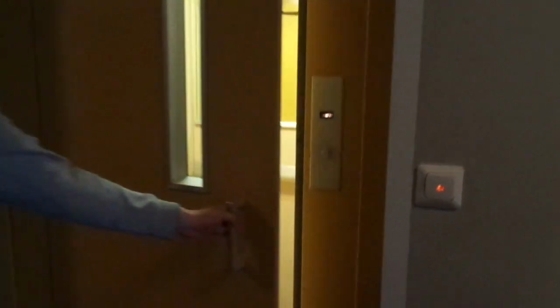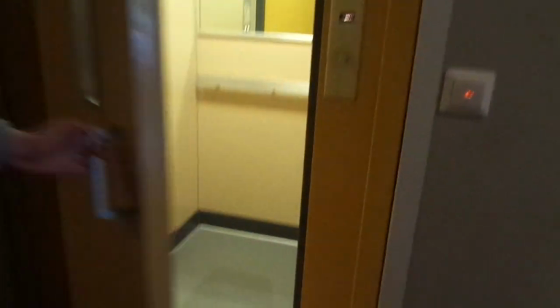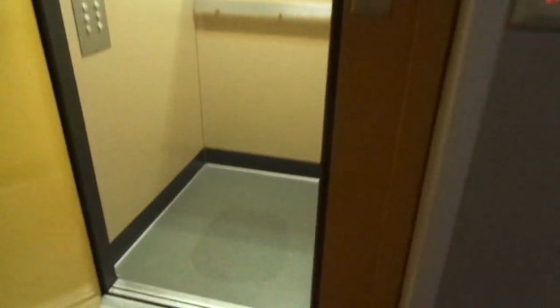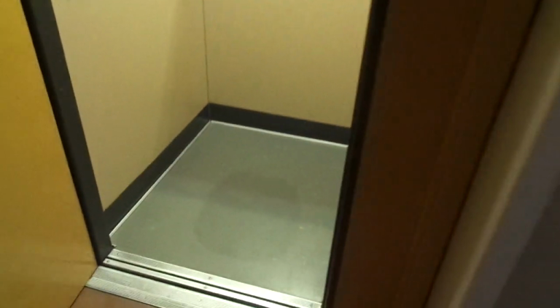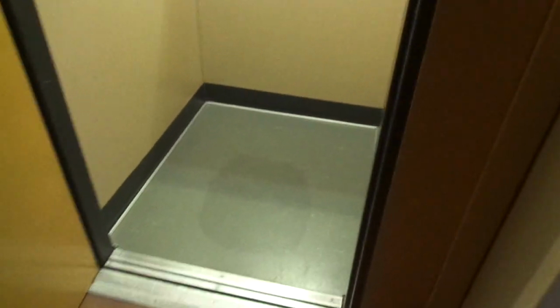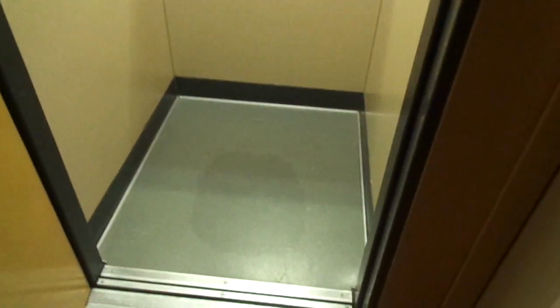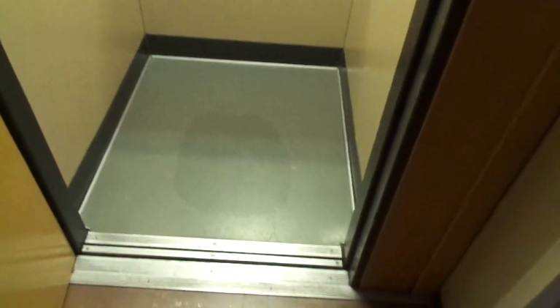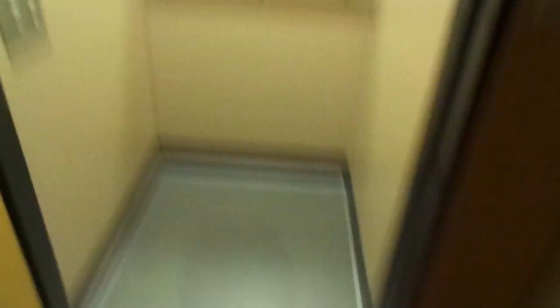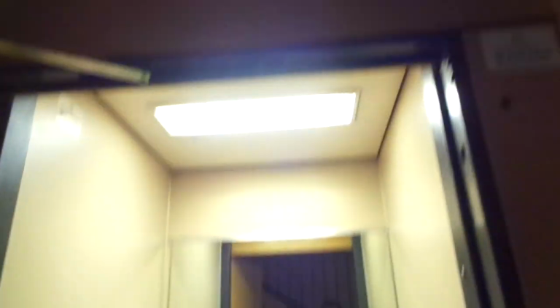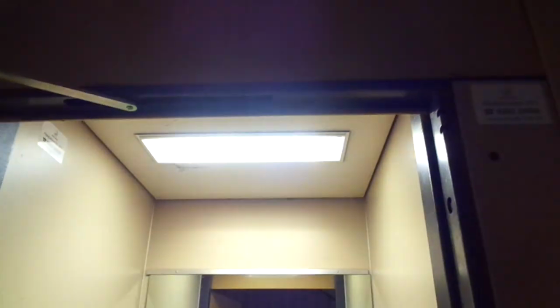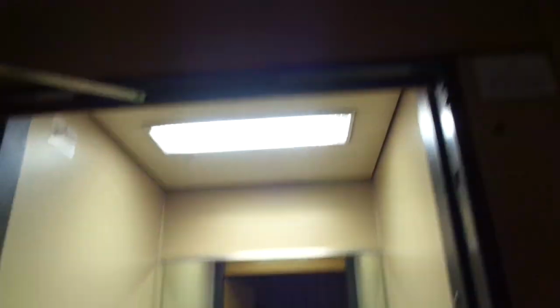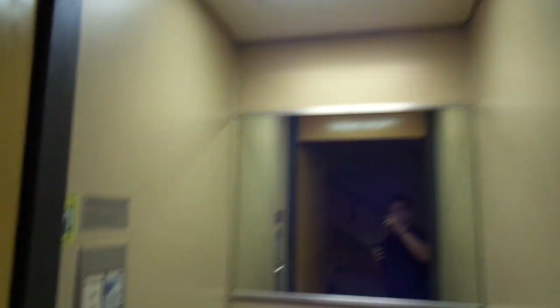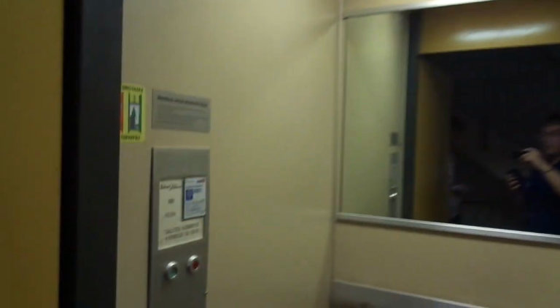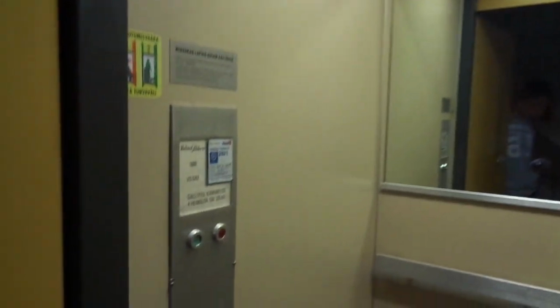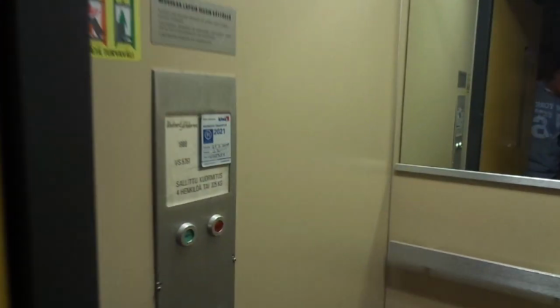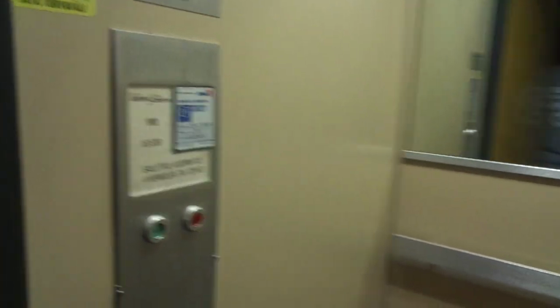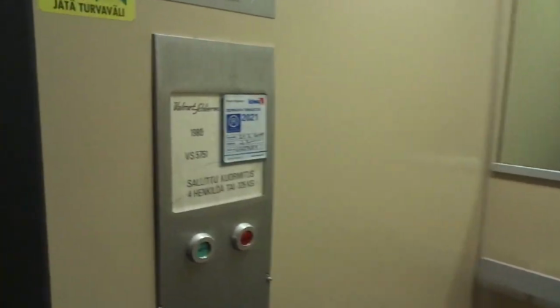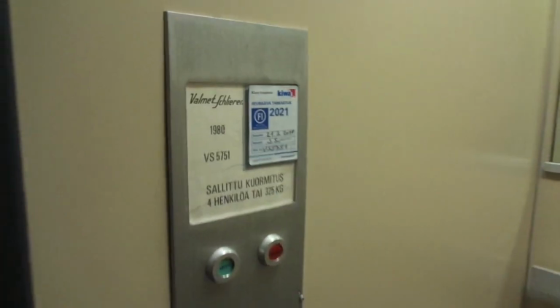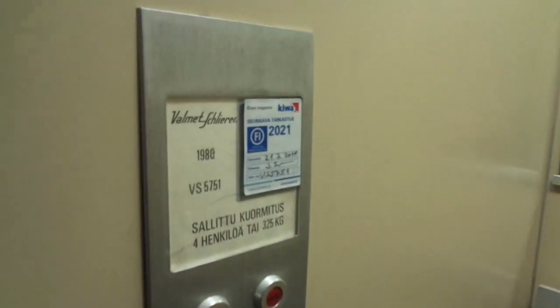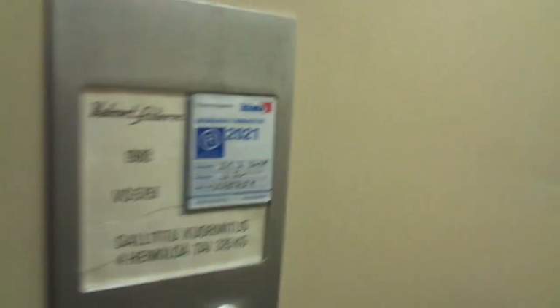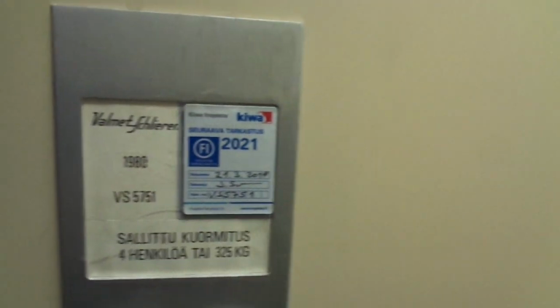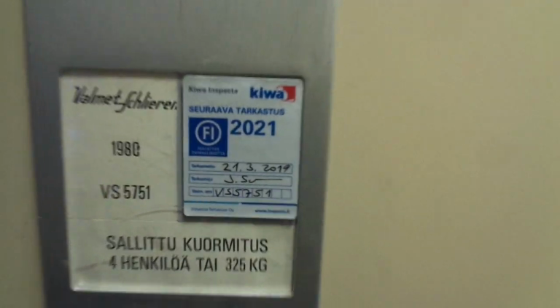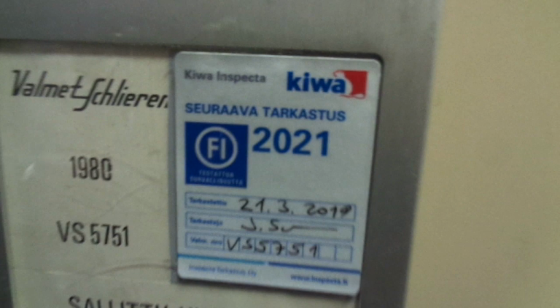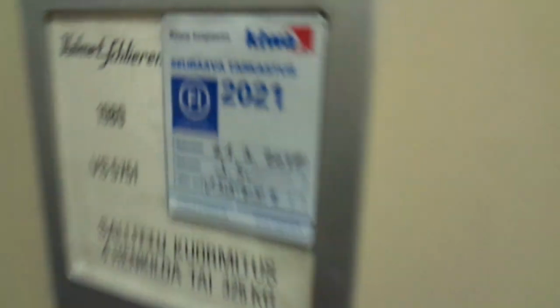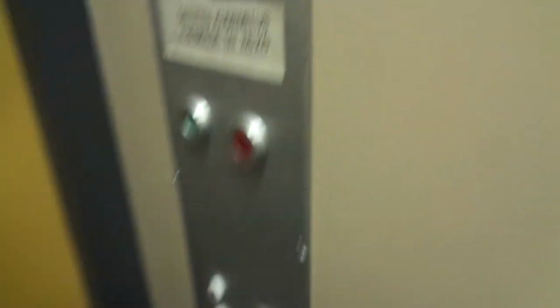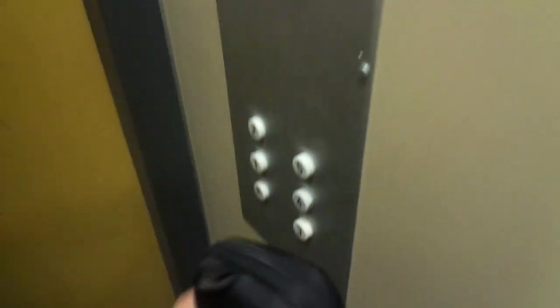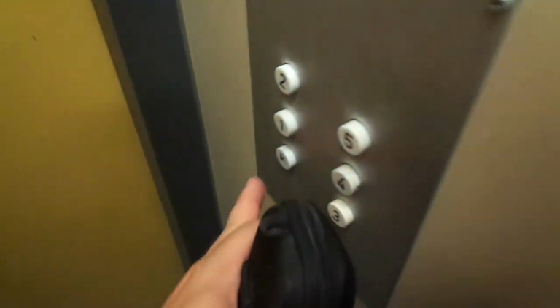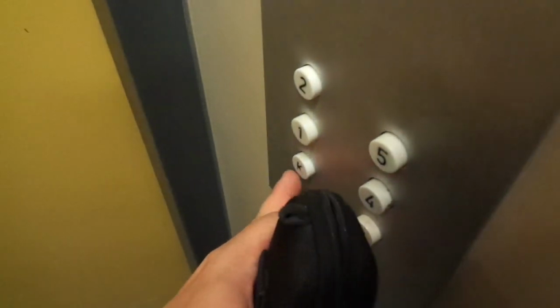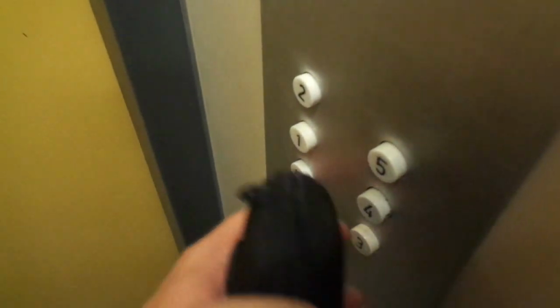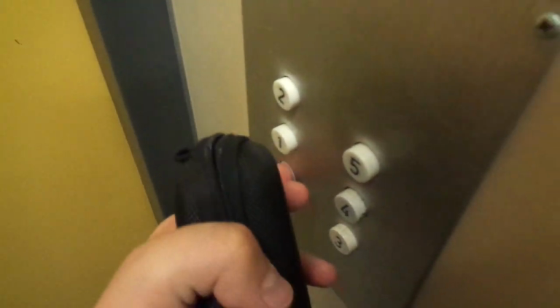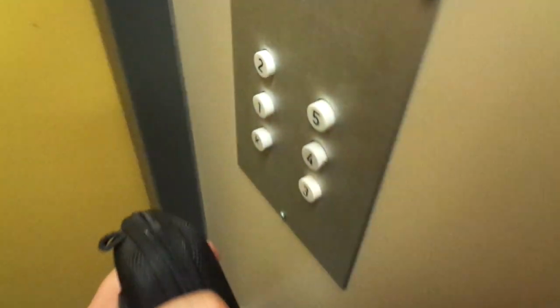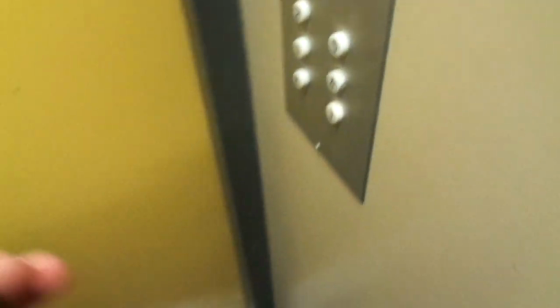Capacity is 4 persons or 325 kg. The lift was built in 1980, probably late 1980. Serial number VS 5751. It's going to be inspected in 2021. In the morning, 2020, it's turning 40 years old. With 6 floors.